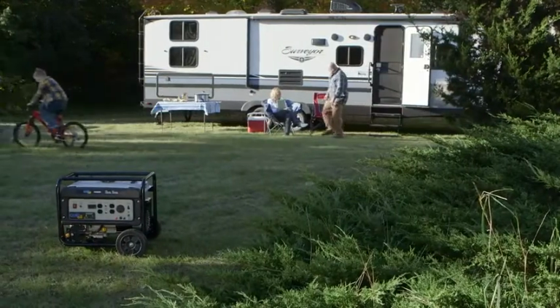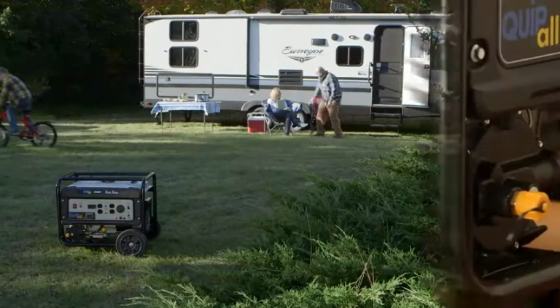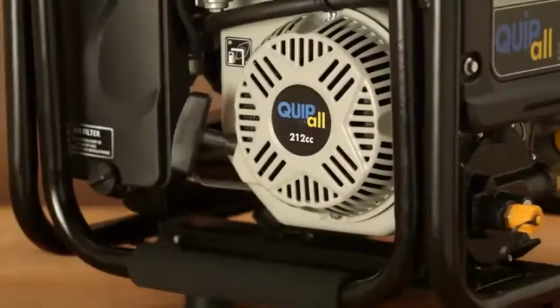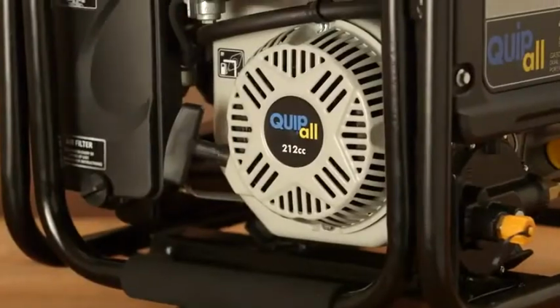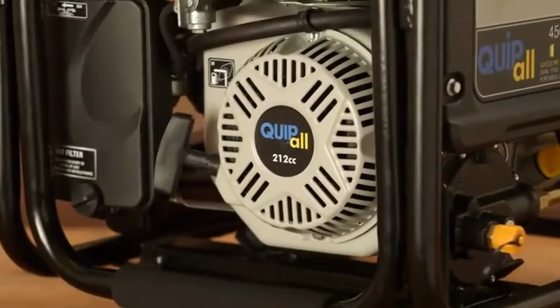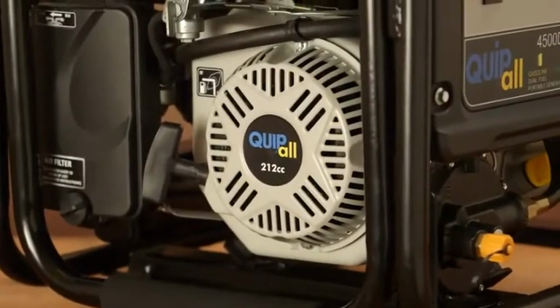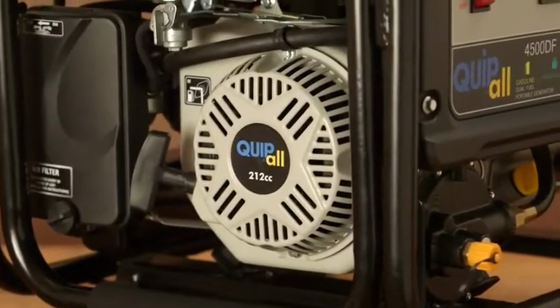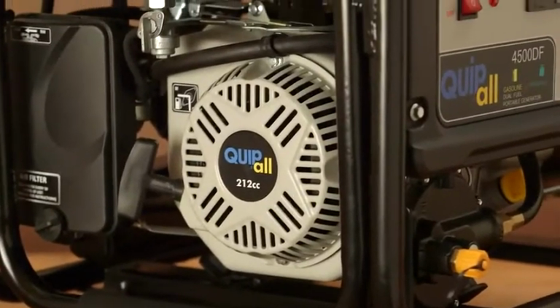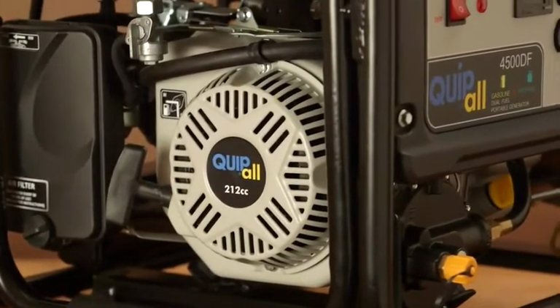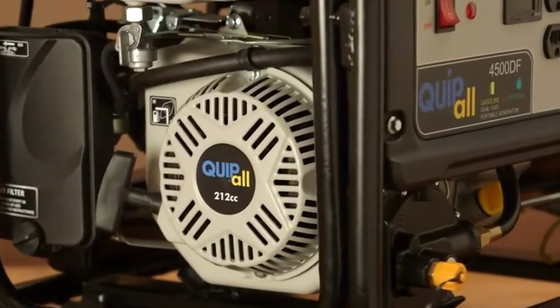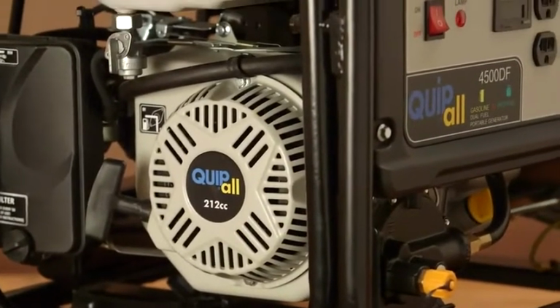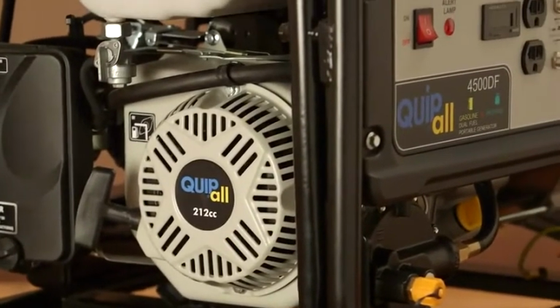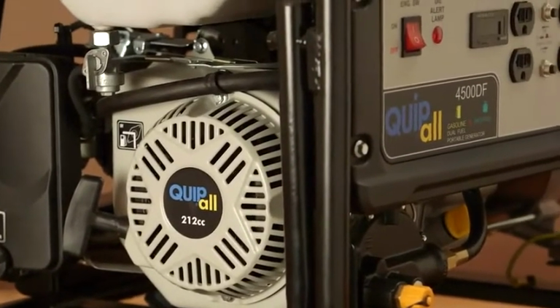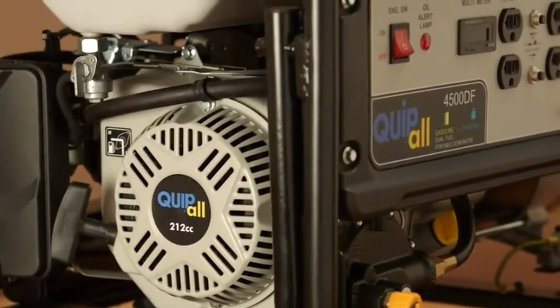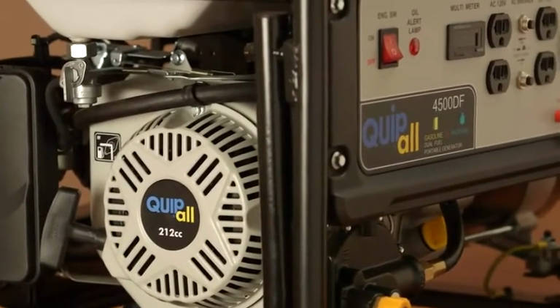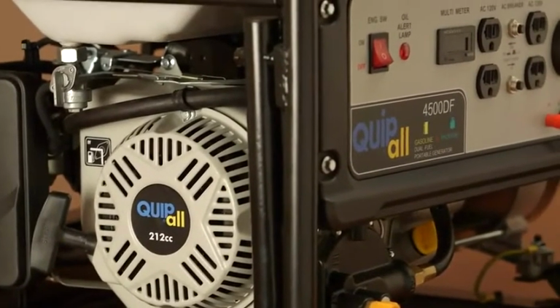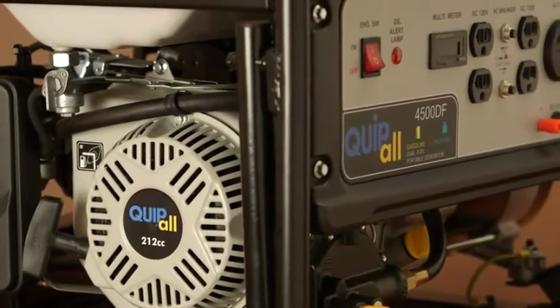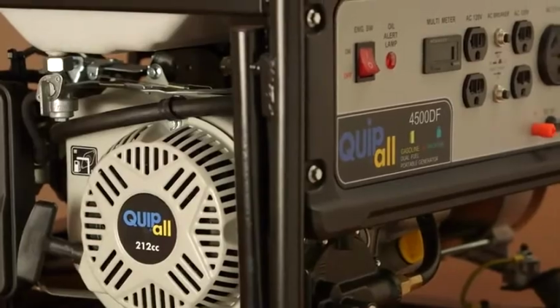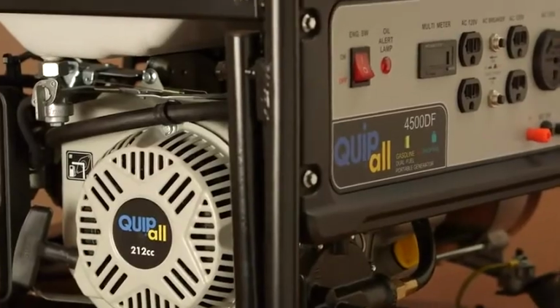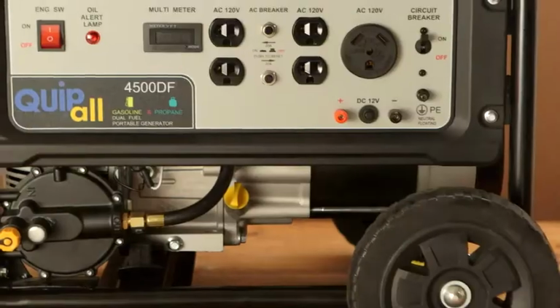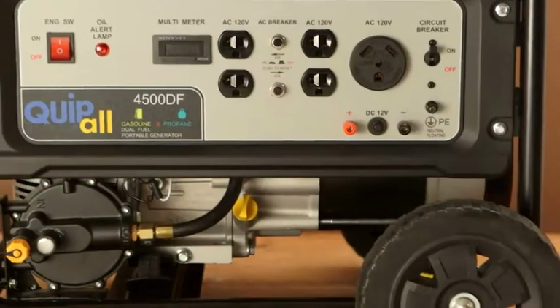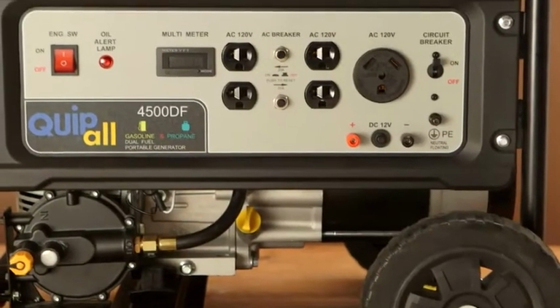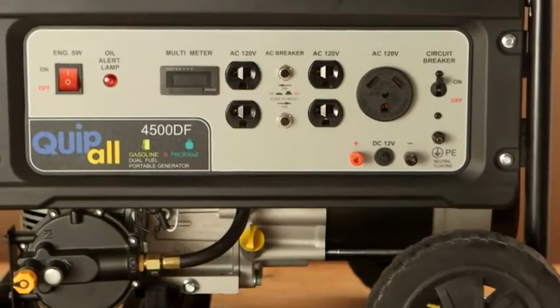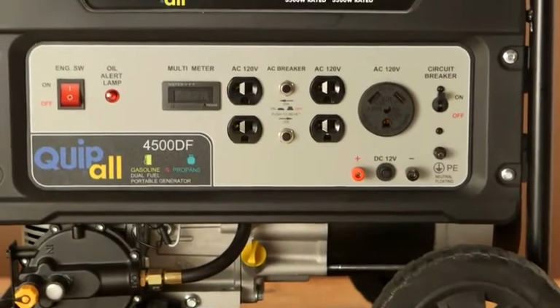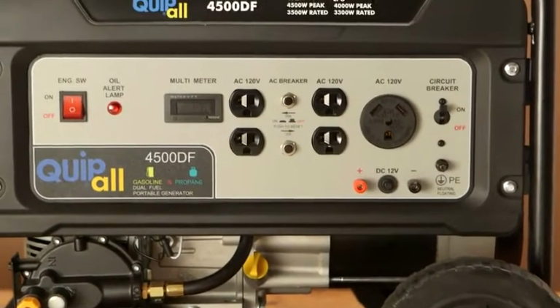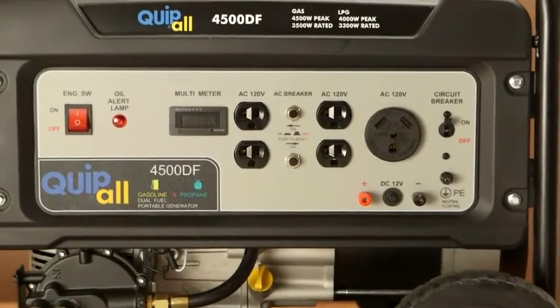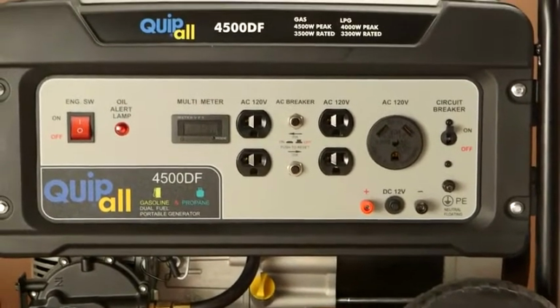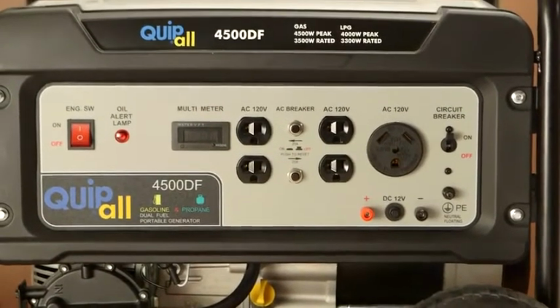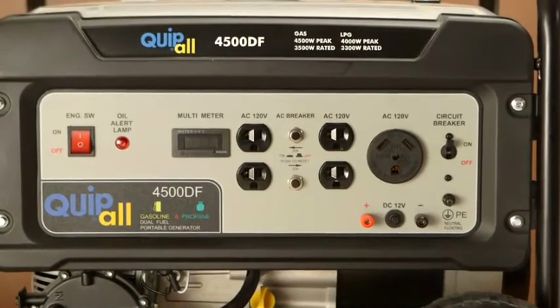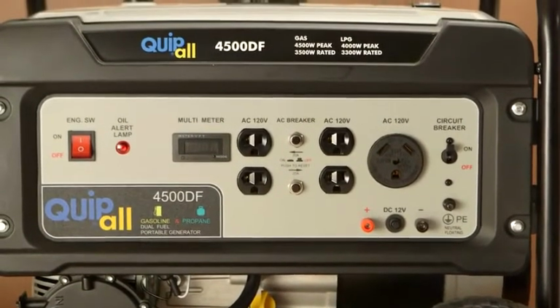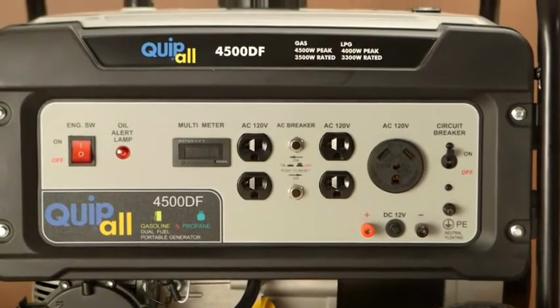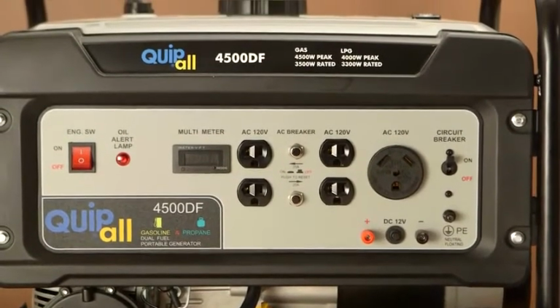You can count on the durable 212cc overhead valve engine to provide consistent power for multiple applications, and the 4-gallon gas tank provides up to 10.5 hours of continuous service.